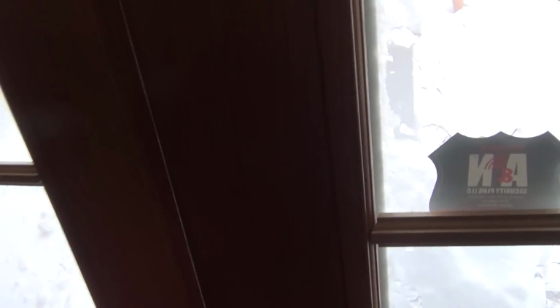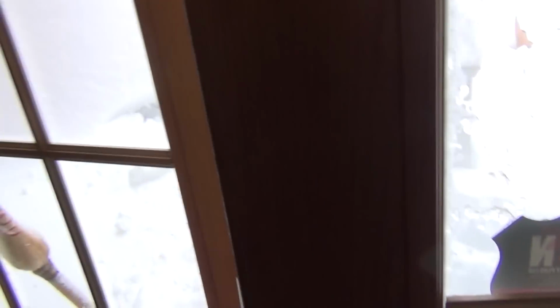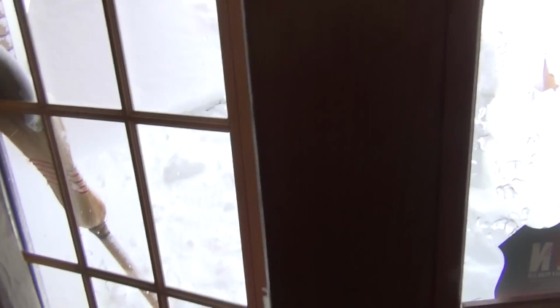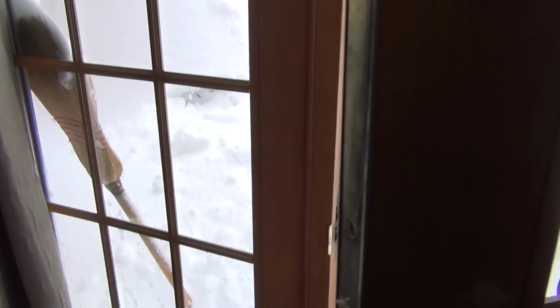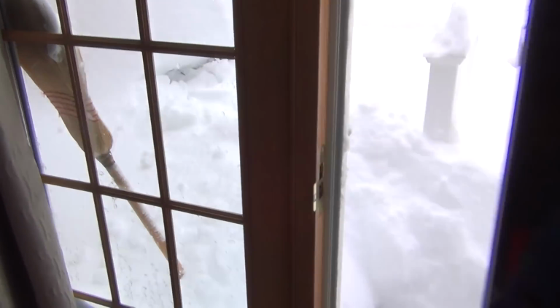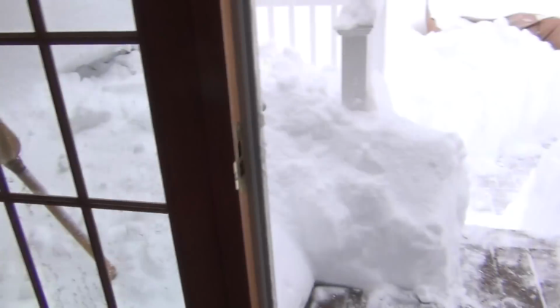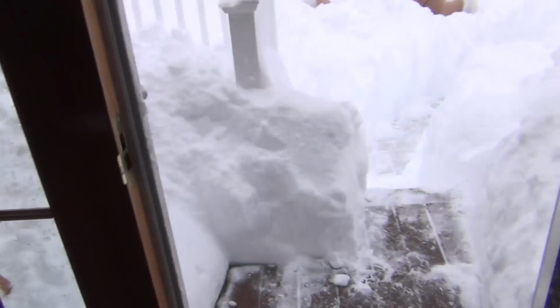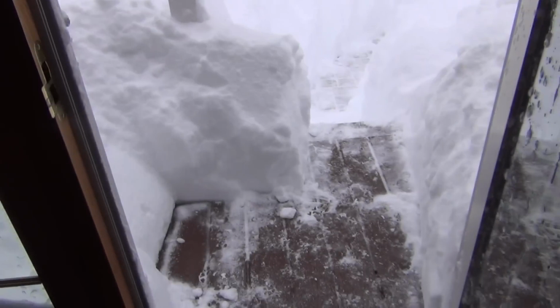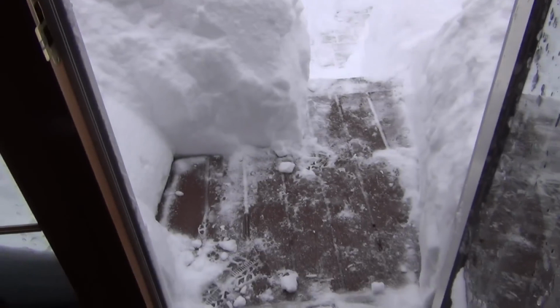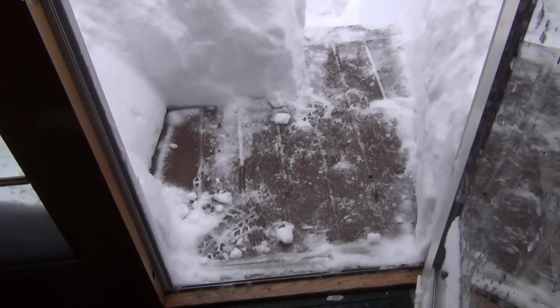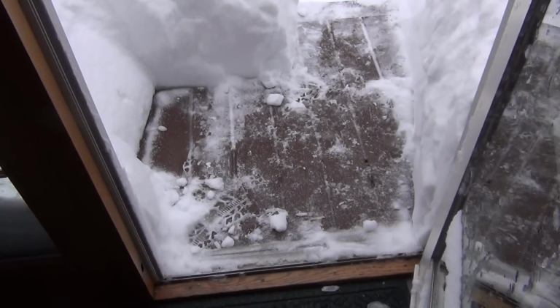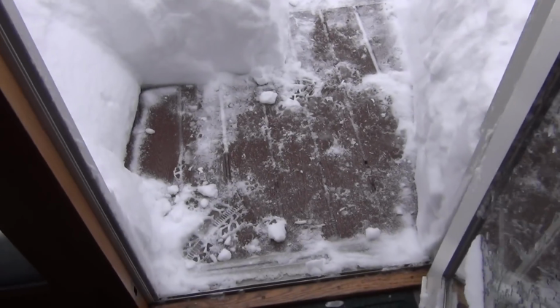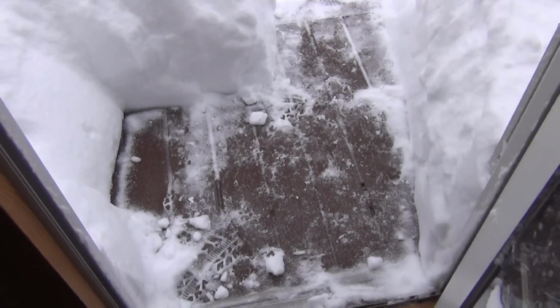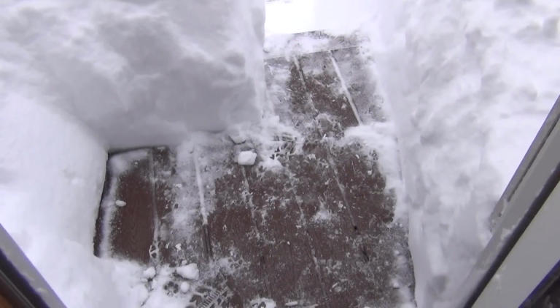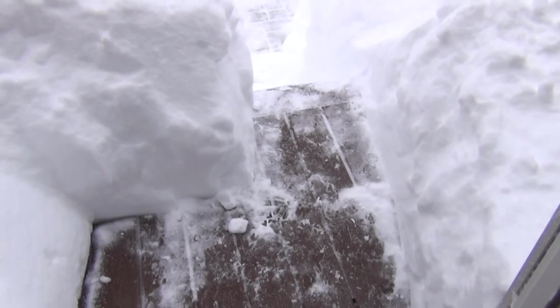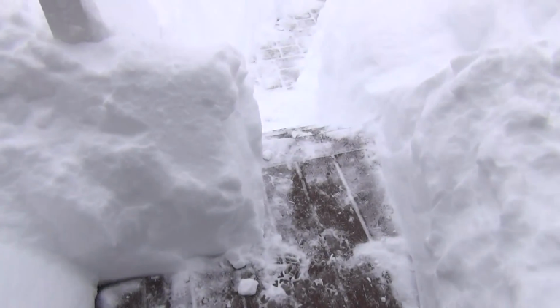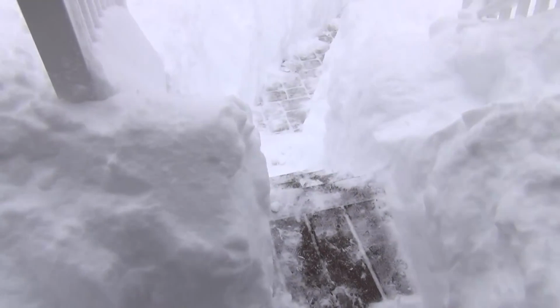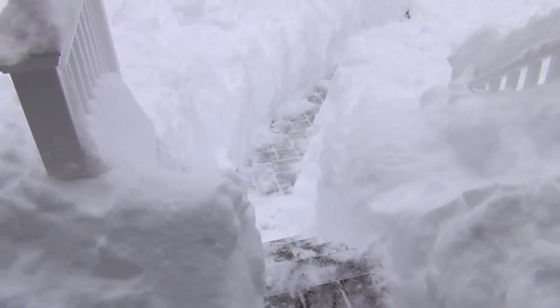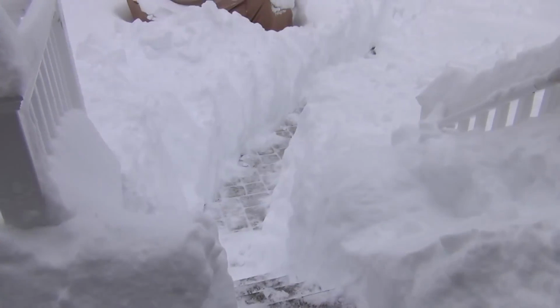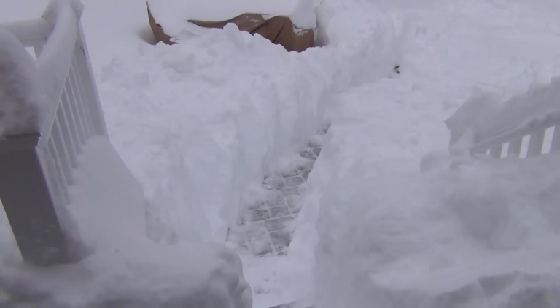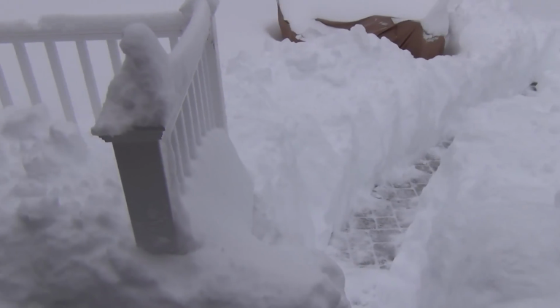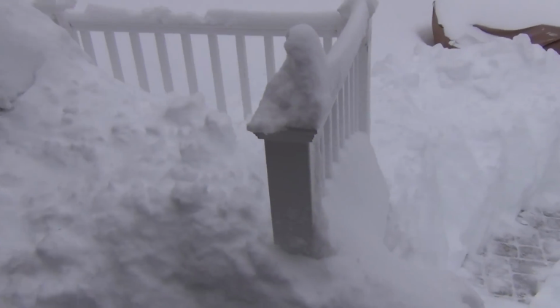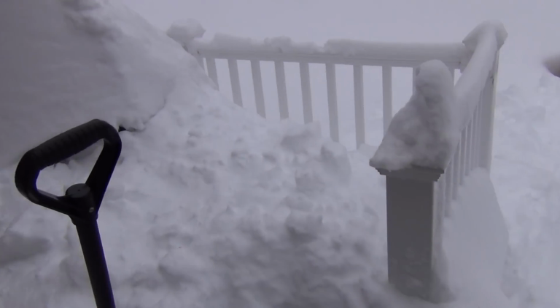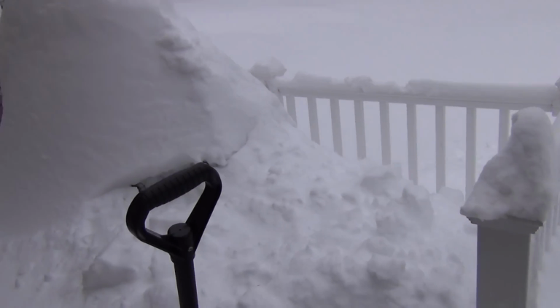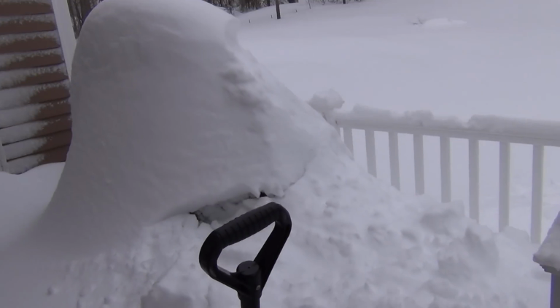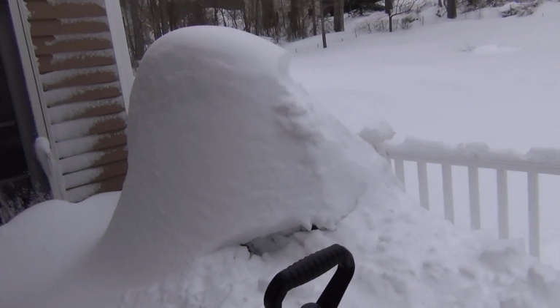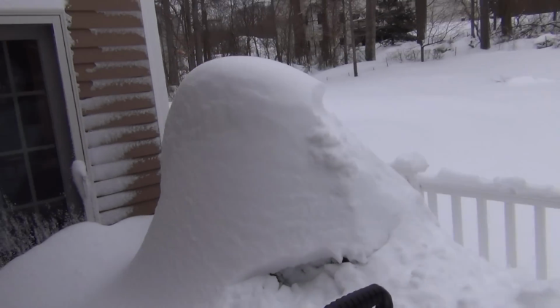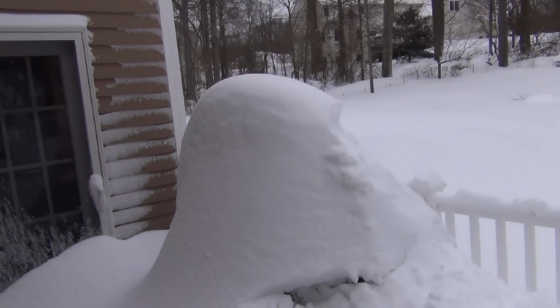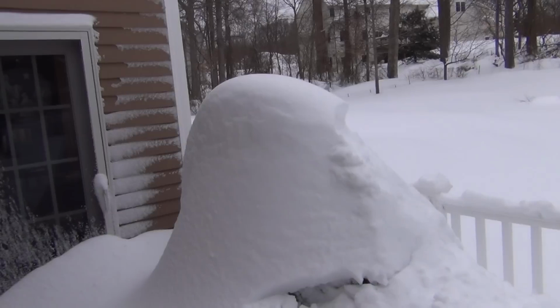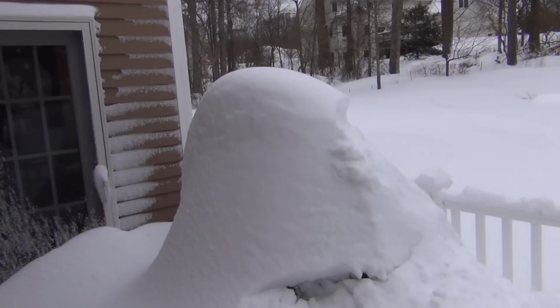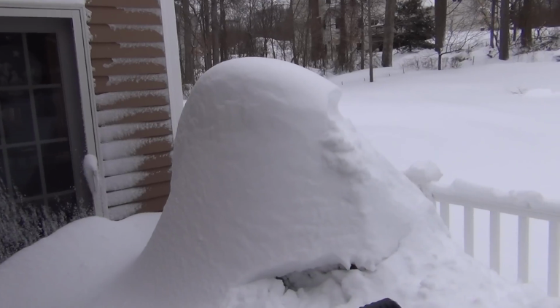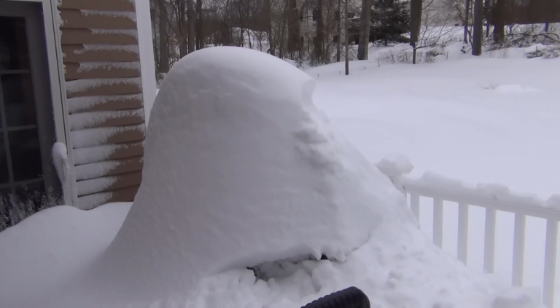Take a look out back. The neighbor was not too happy. Looks like it won't be cooking out right now.